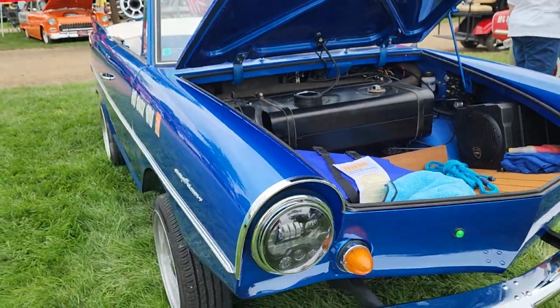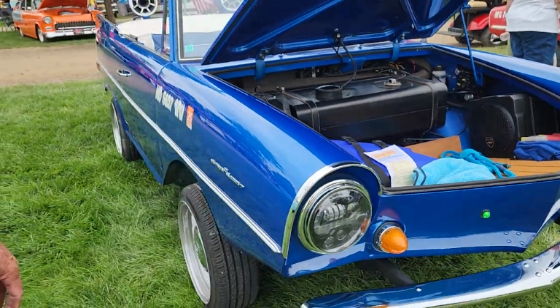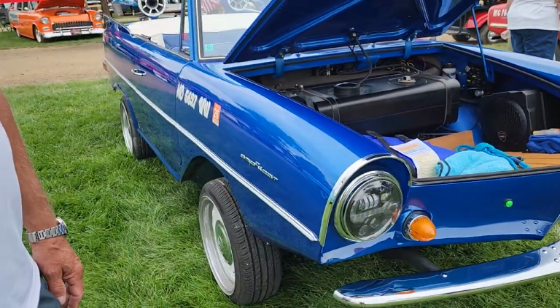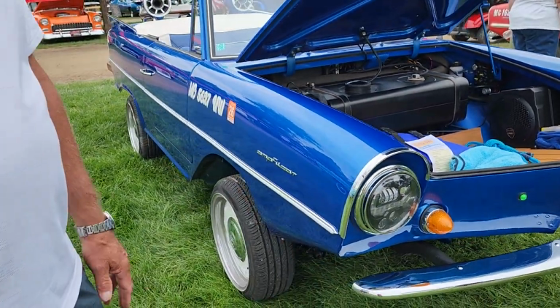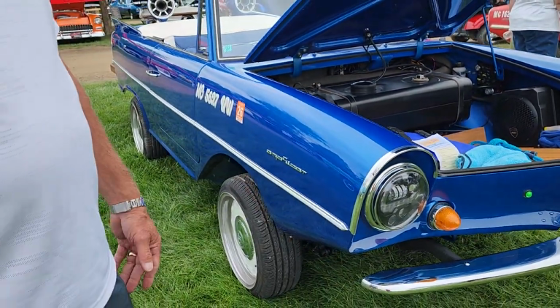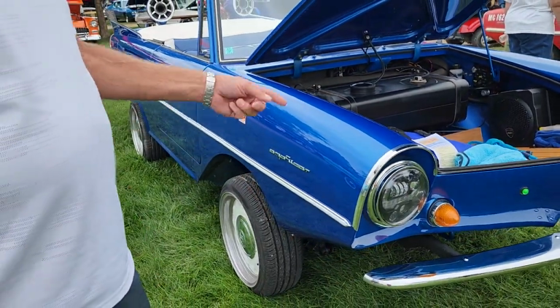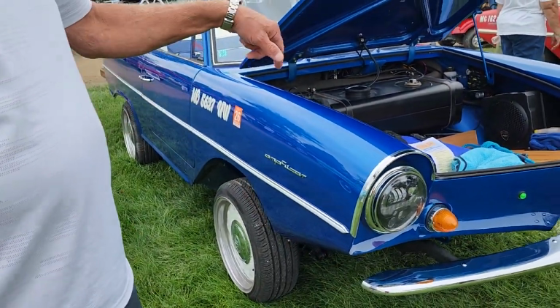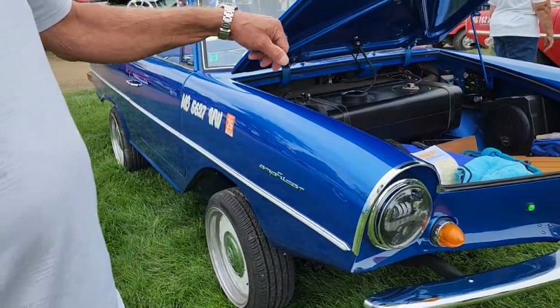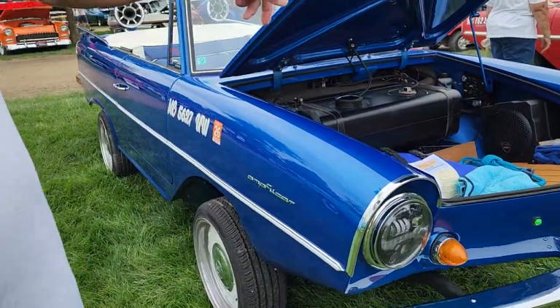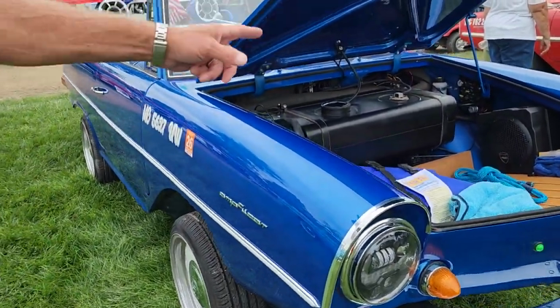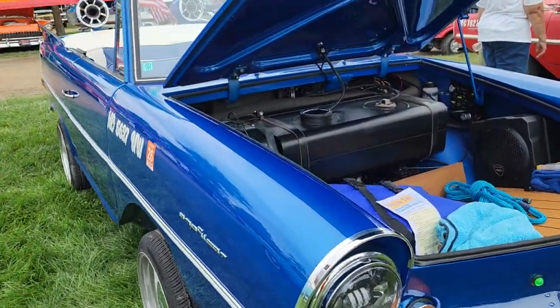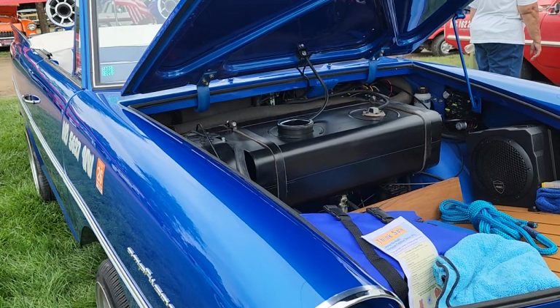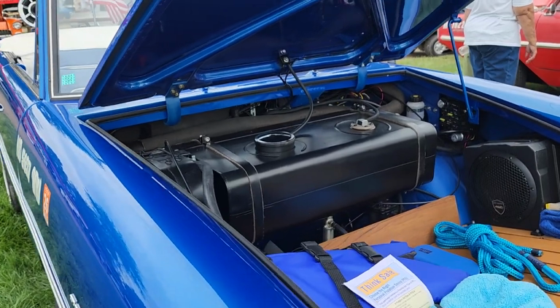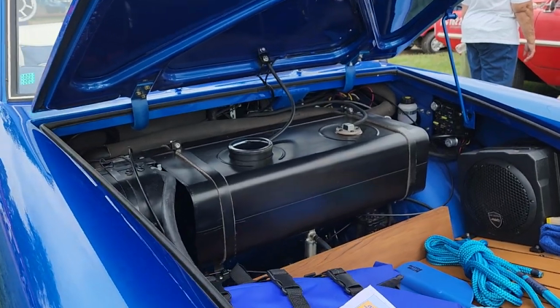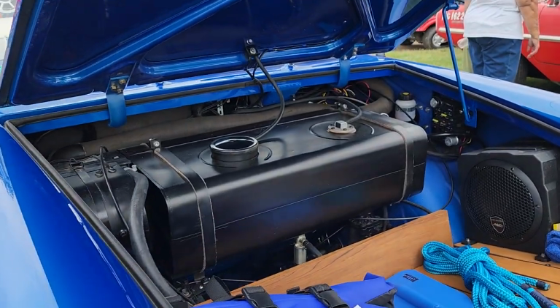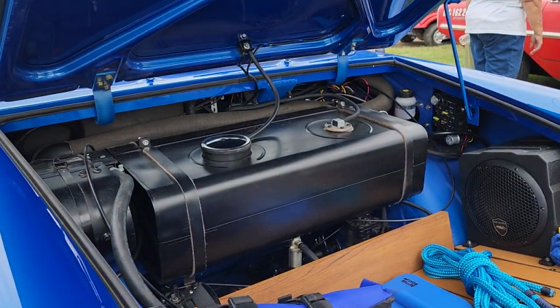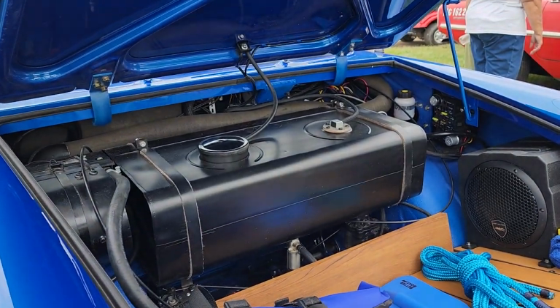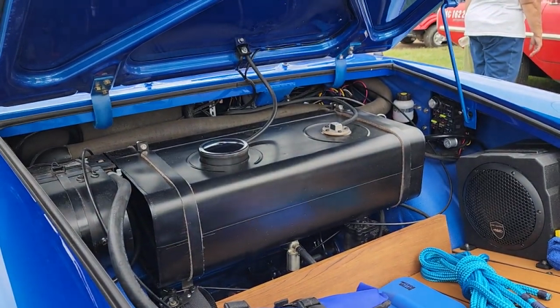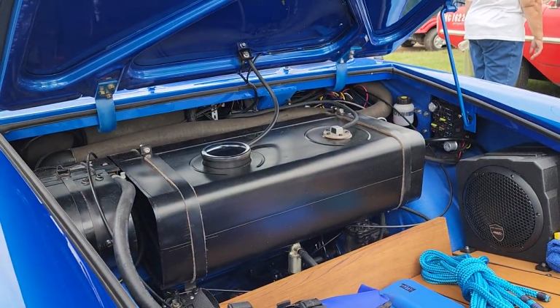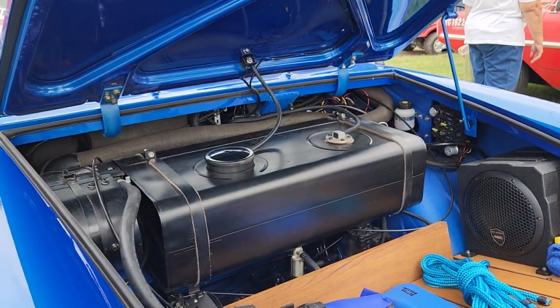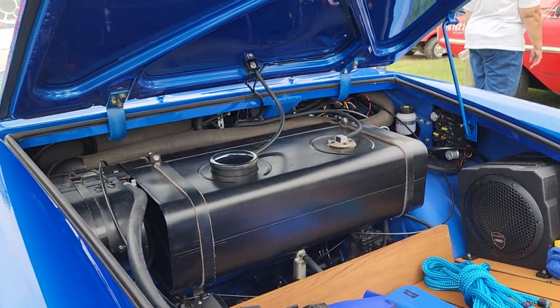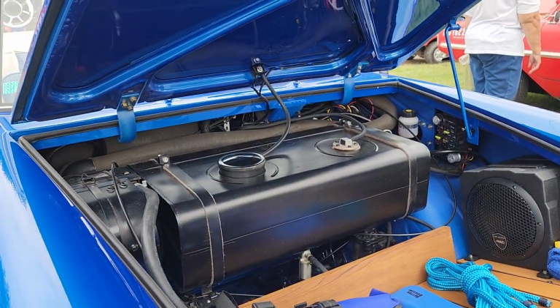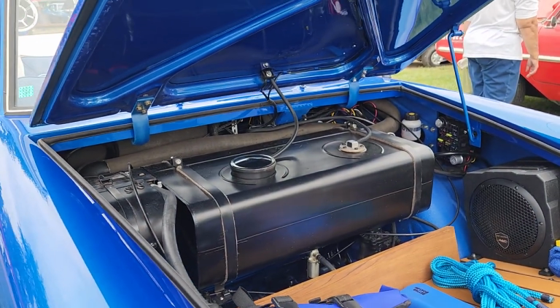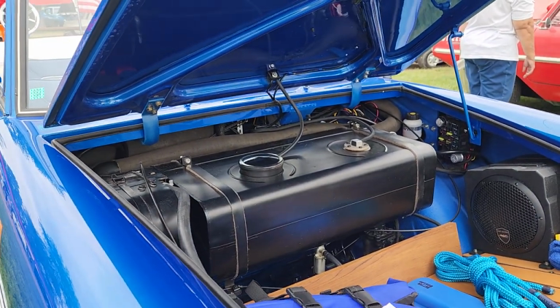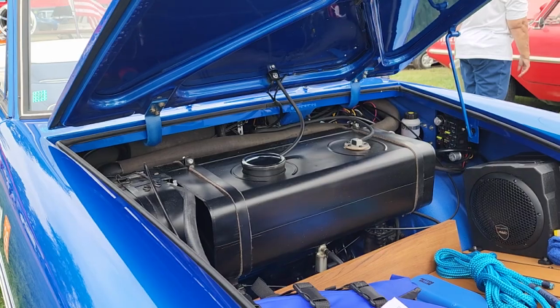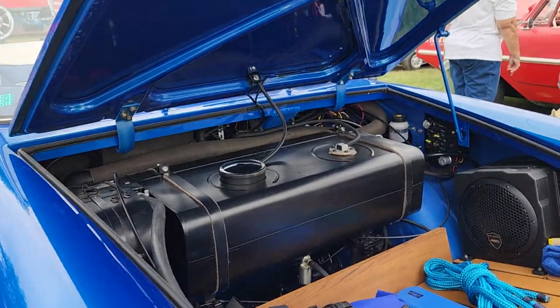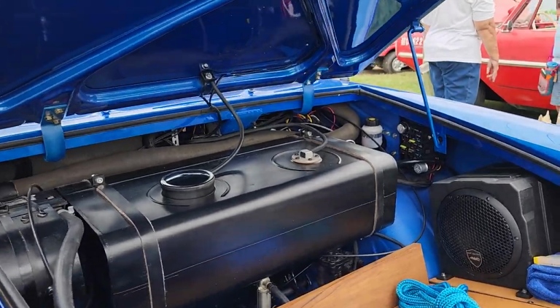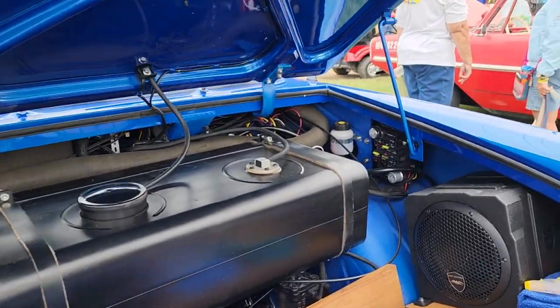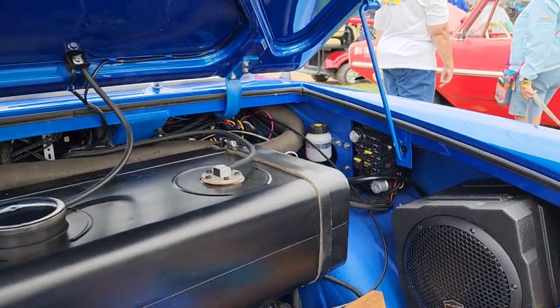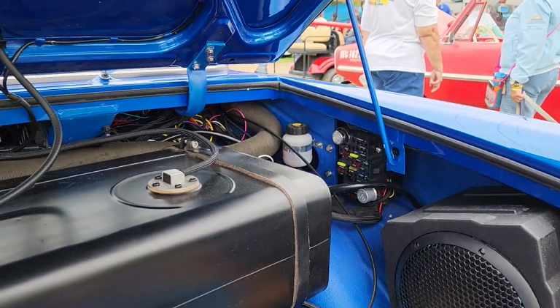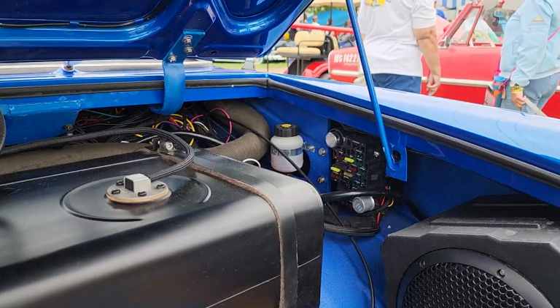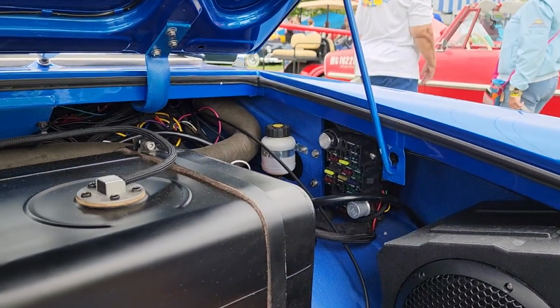And of course we upgraded a little bit with some wet sounds. We upgraded the electric with a GM fuse panel on there.